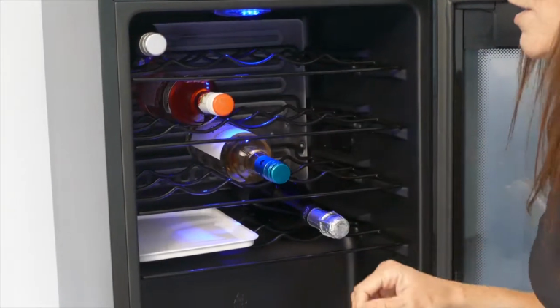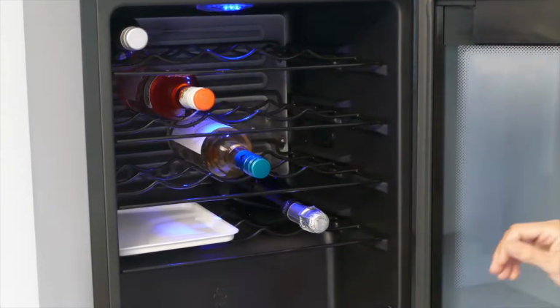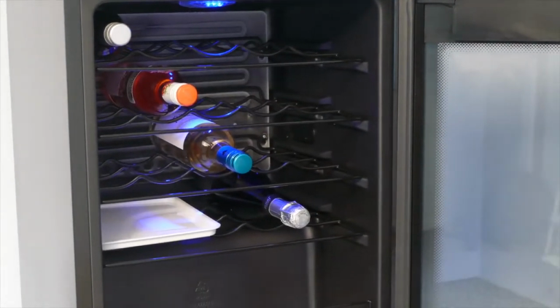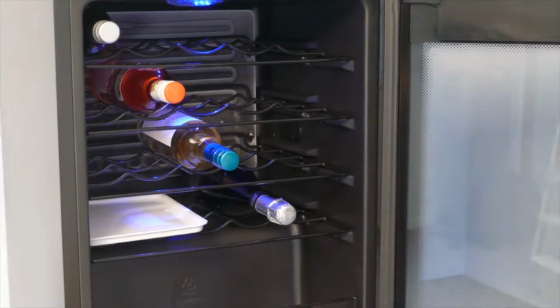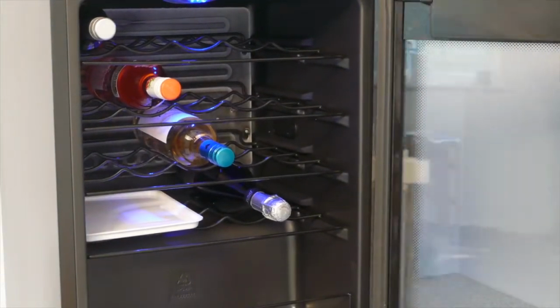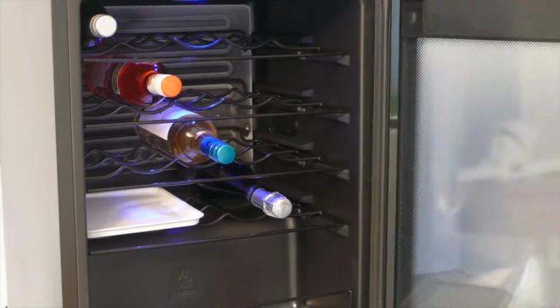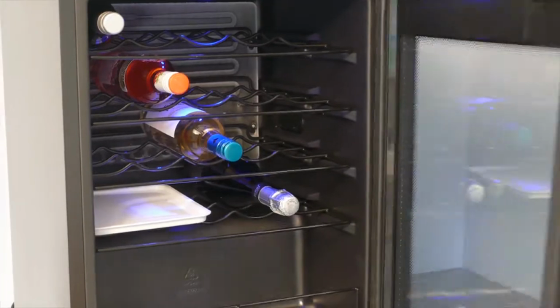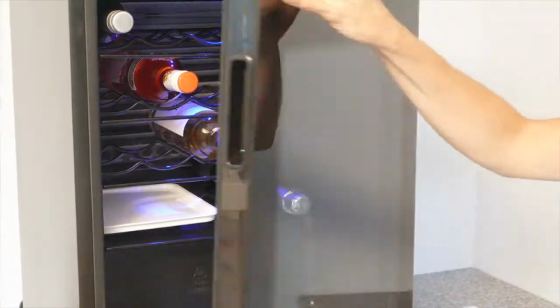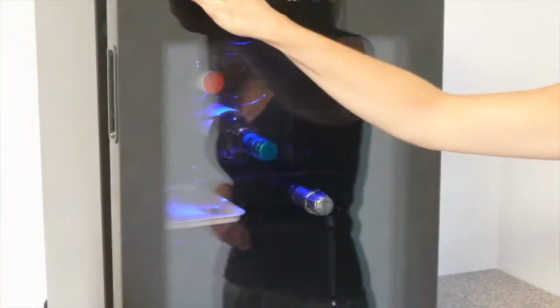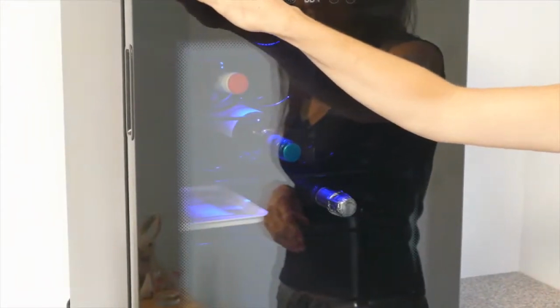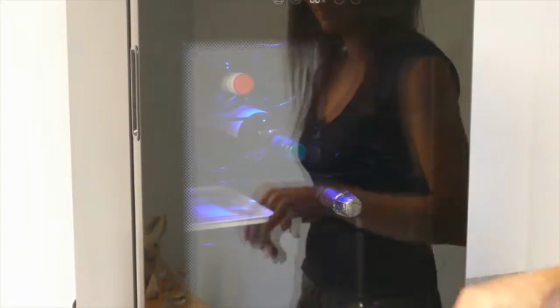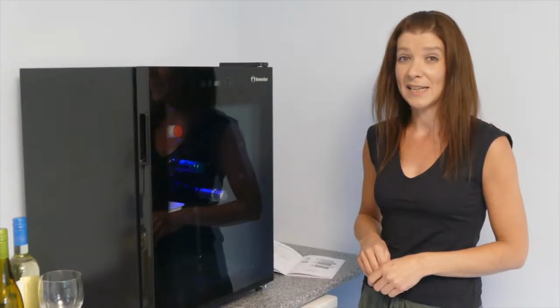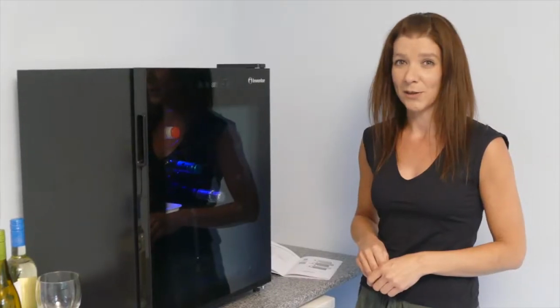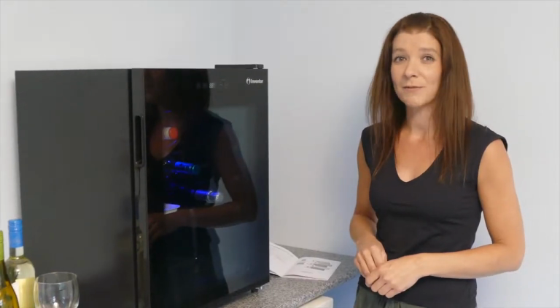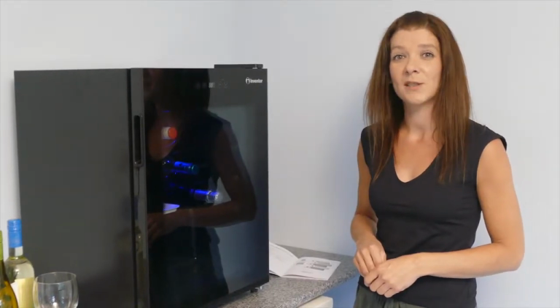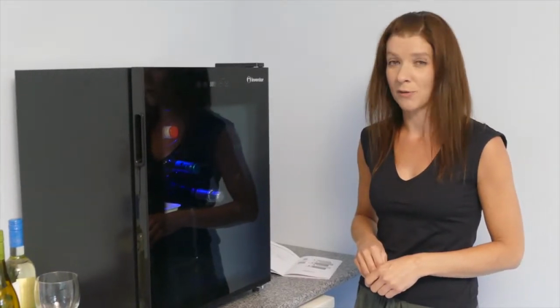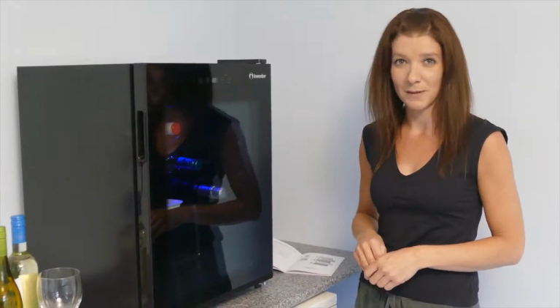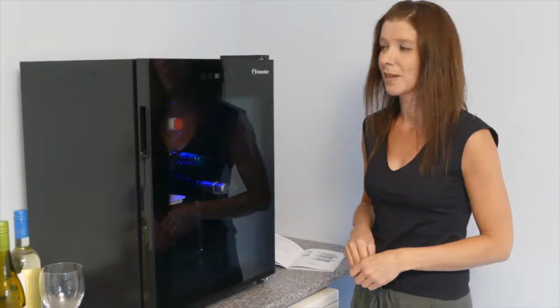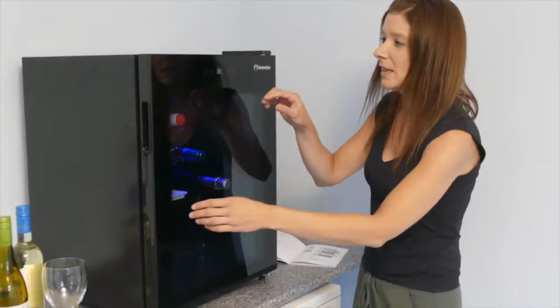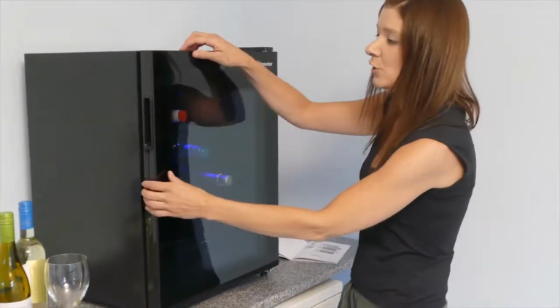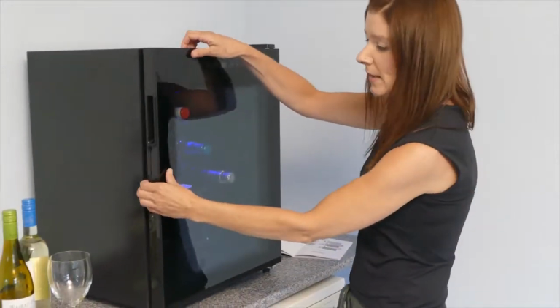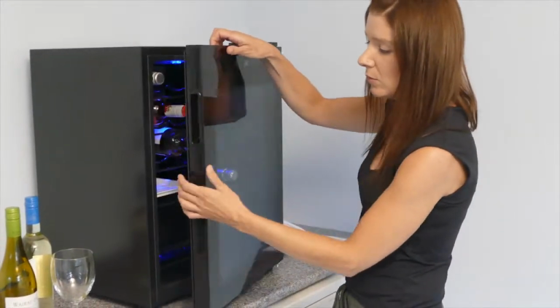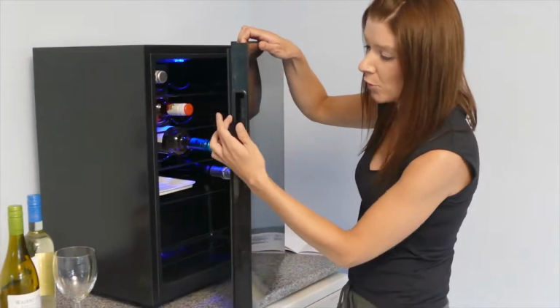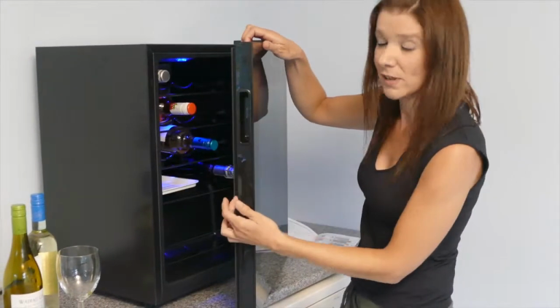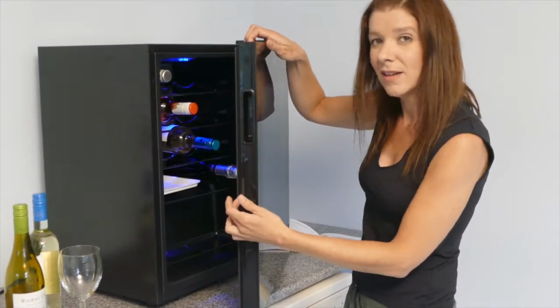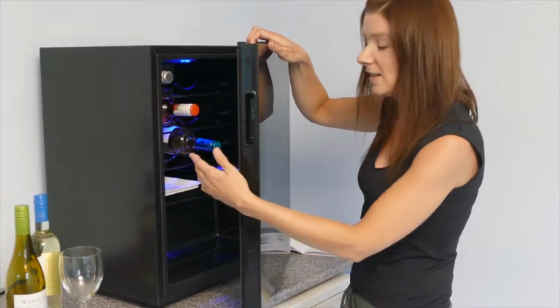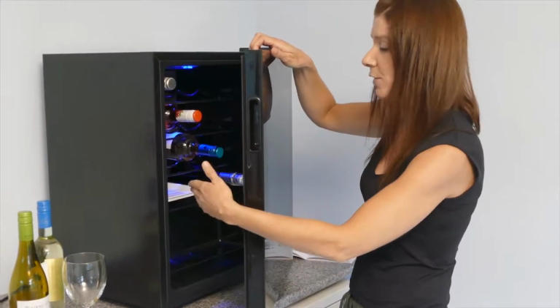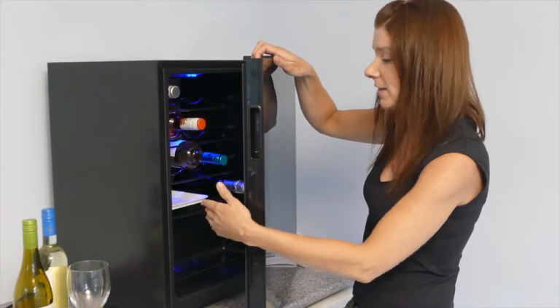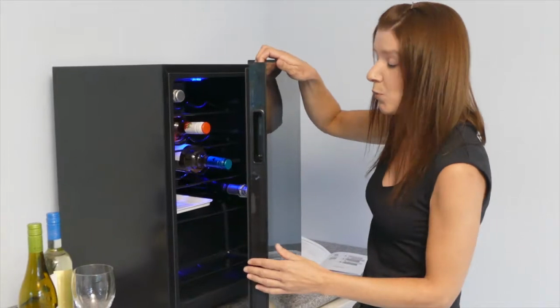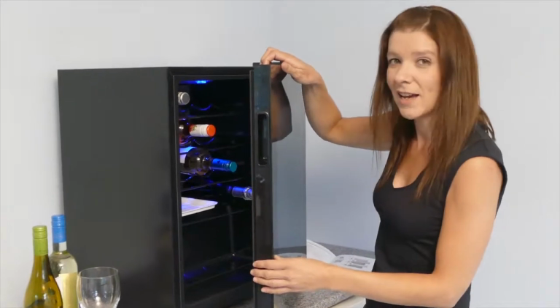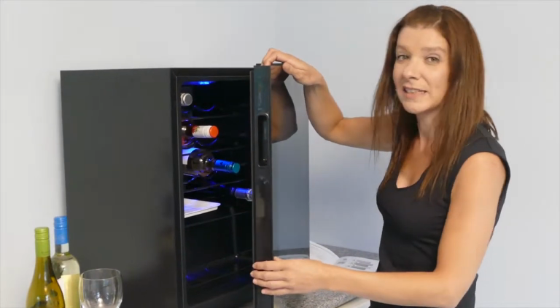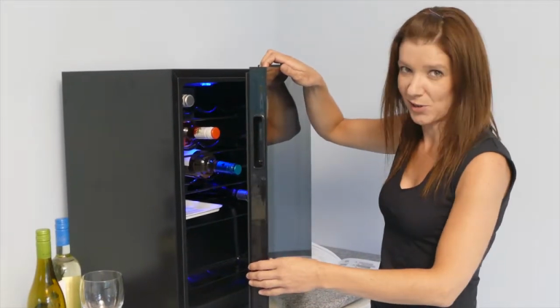For more information, please refer to the manual. To clean your wine cooler, first switch it off at the plug. Clean the door seal with only water and the inside of the unit with water and a little dish soap.